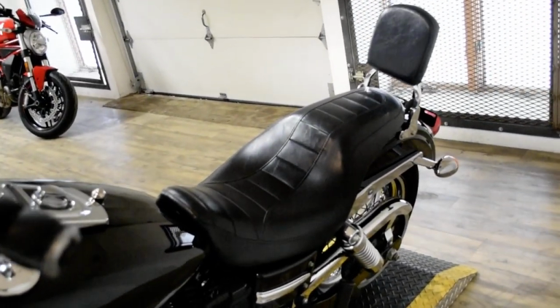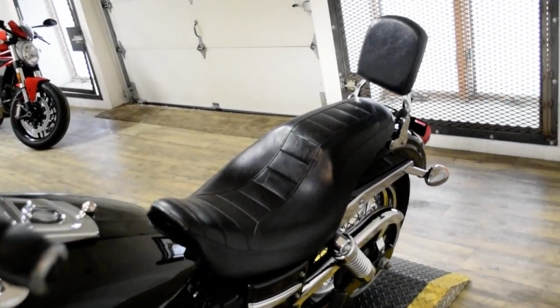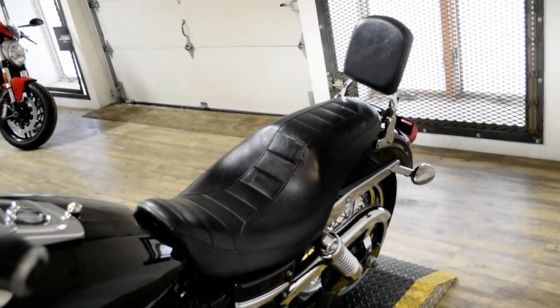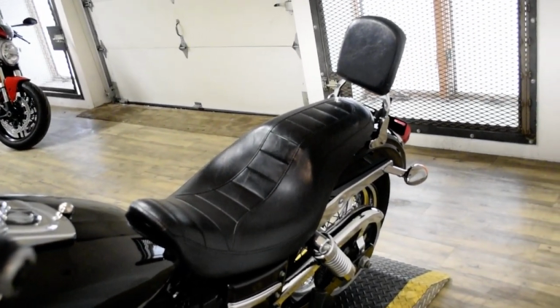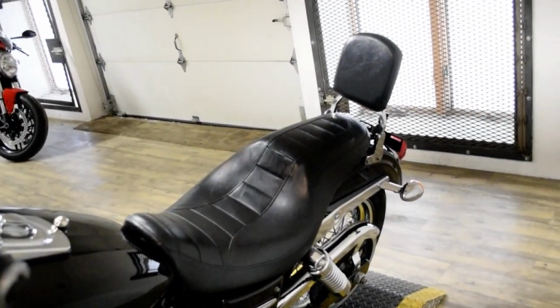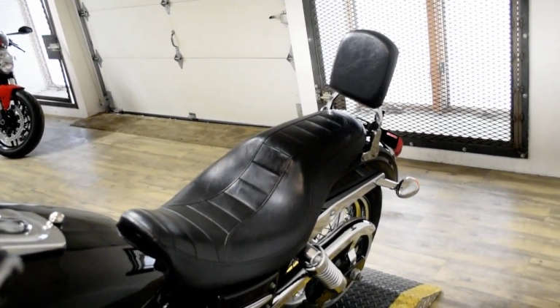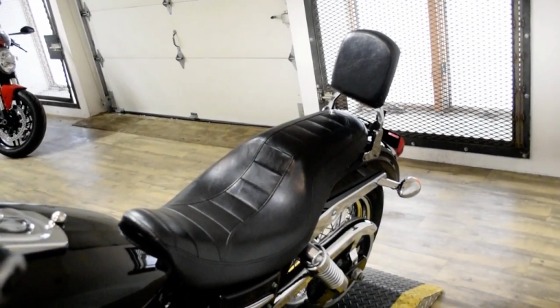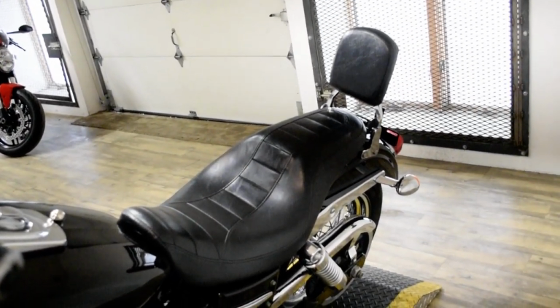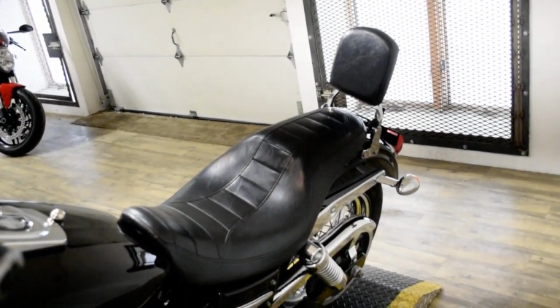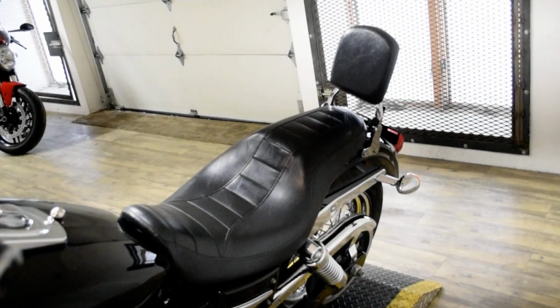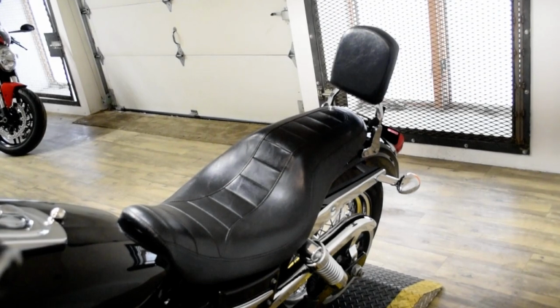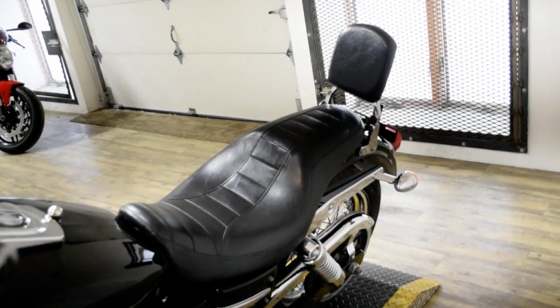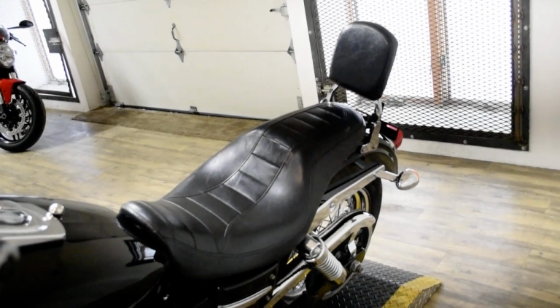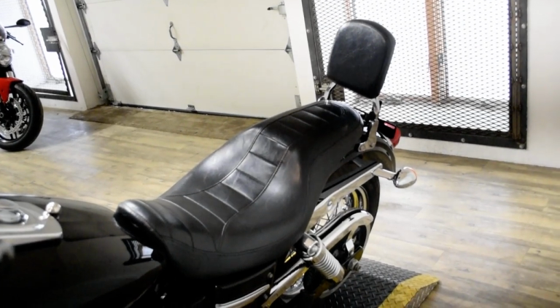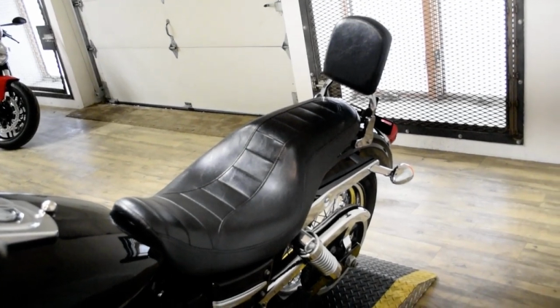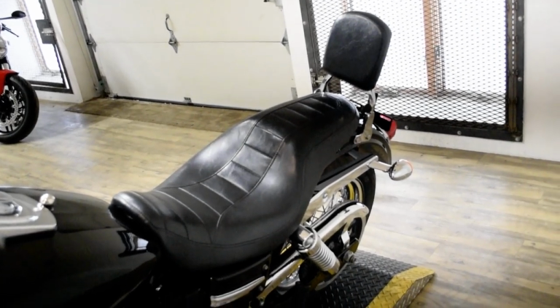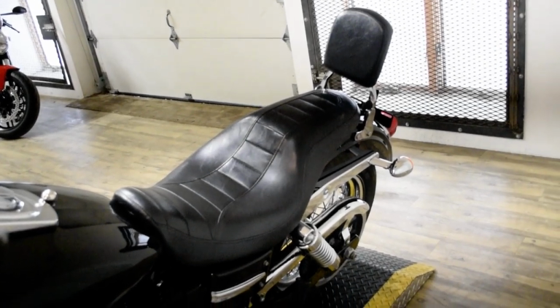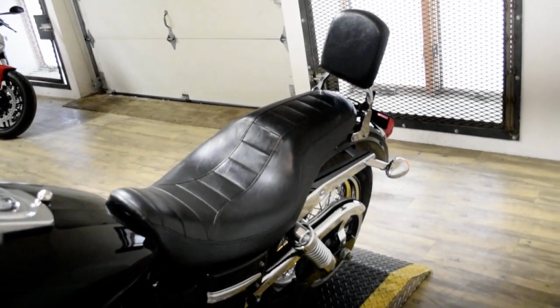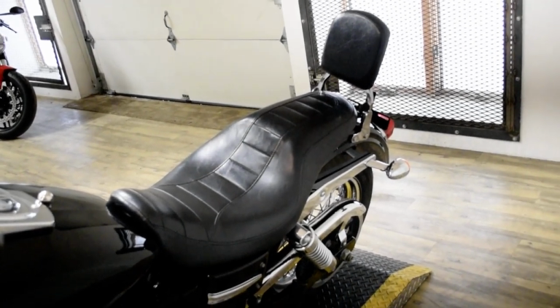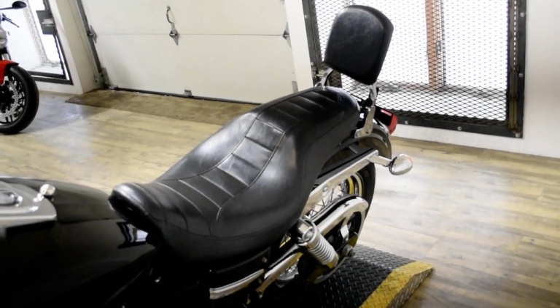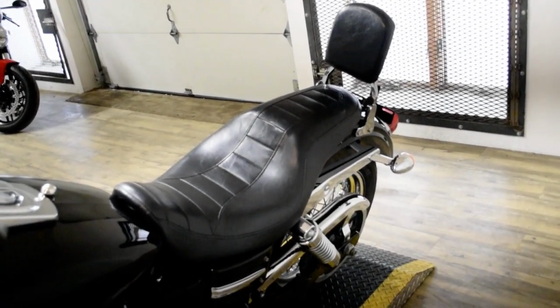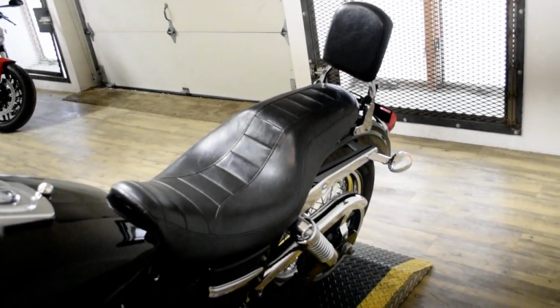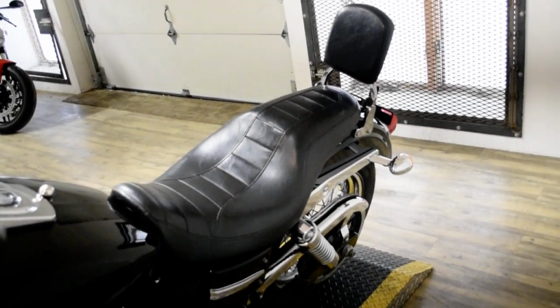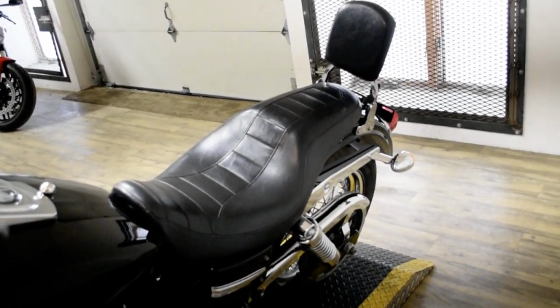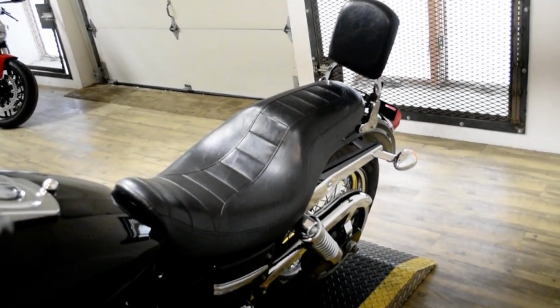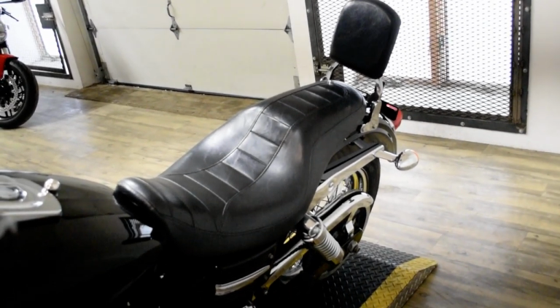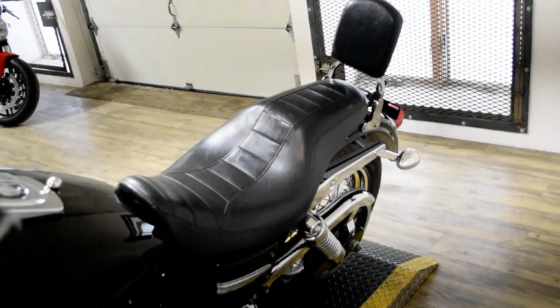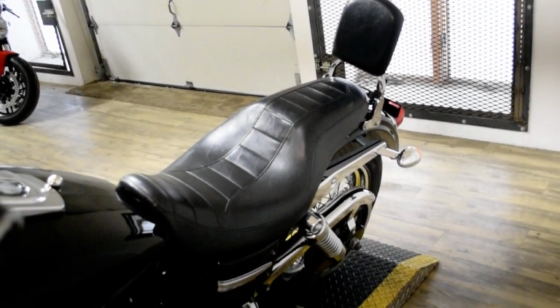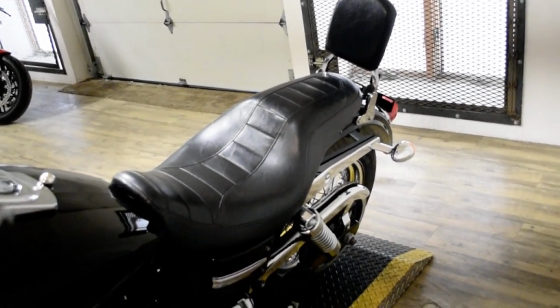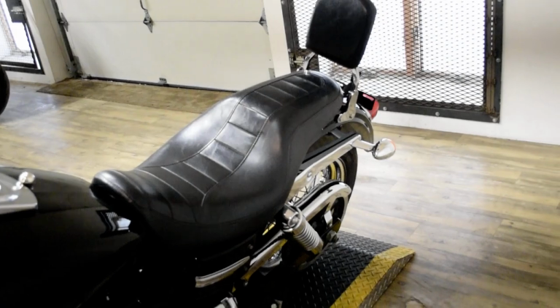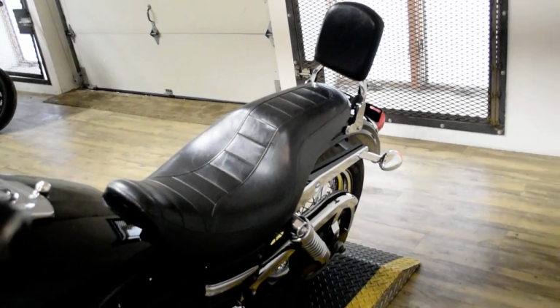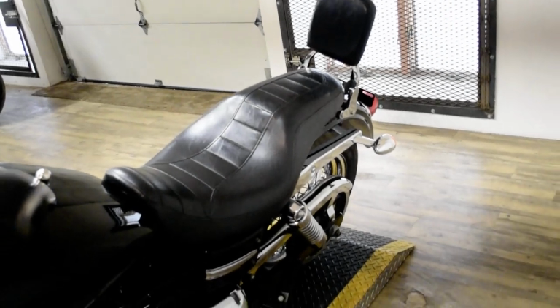This bike has been serviced and safety inspected and is ready for the road. It has ape hangers, Vance and Hines pipes, and the passenger backrest.